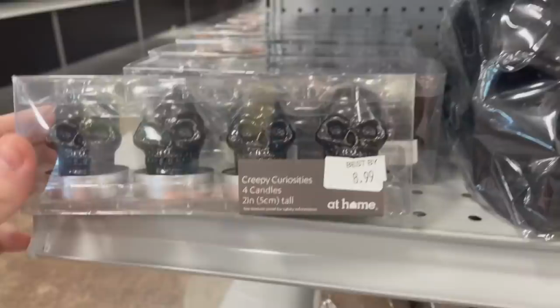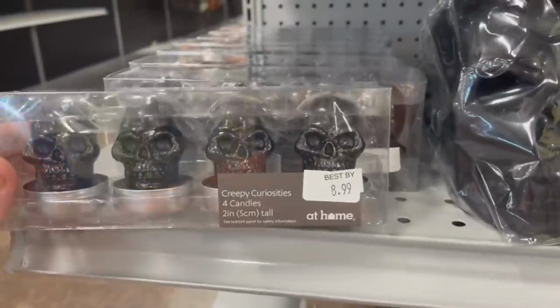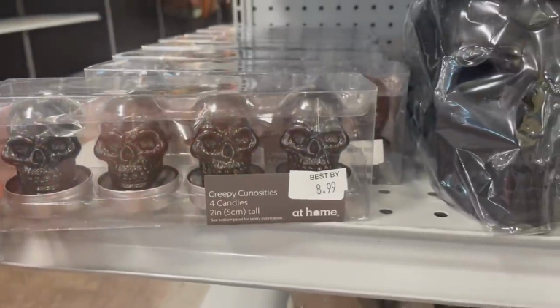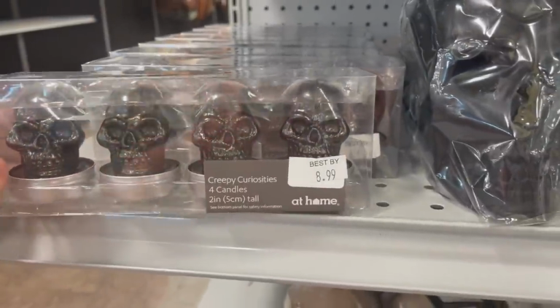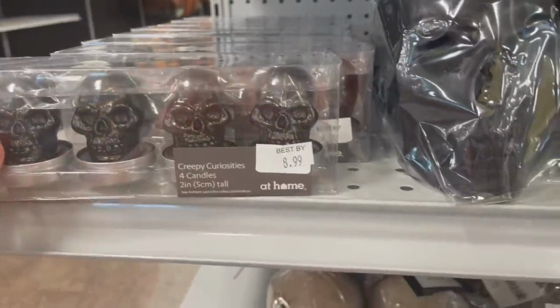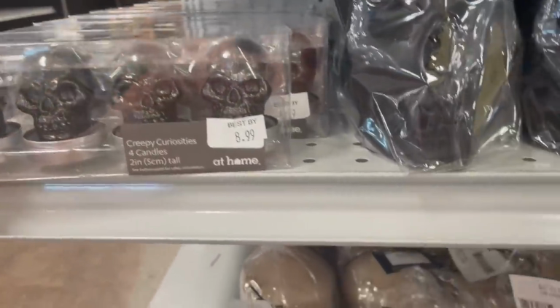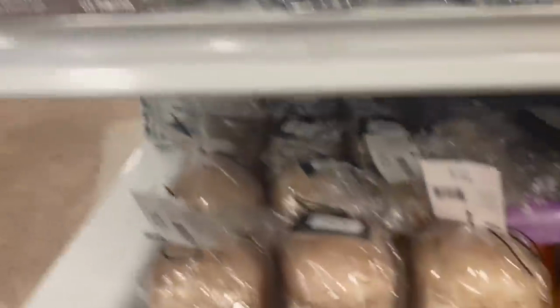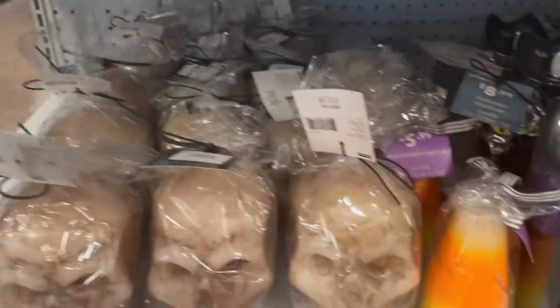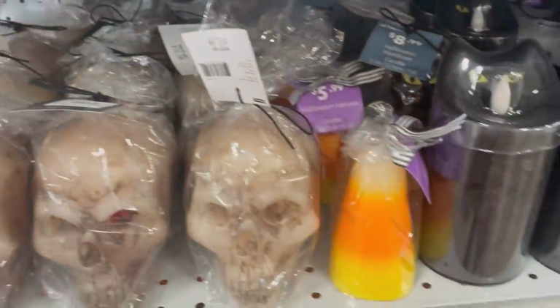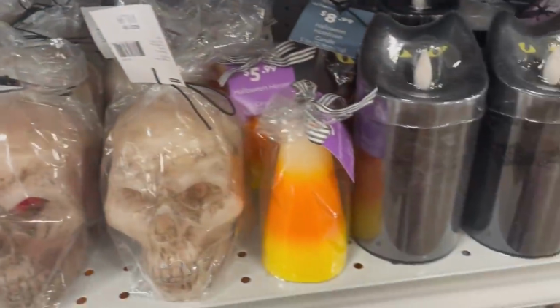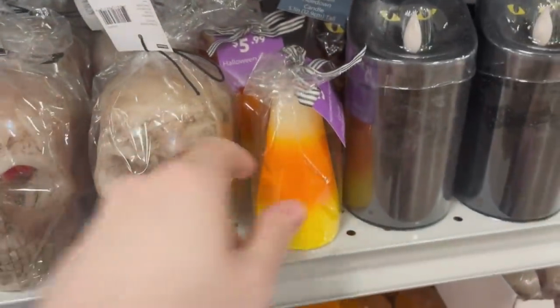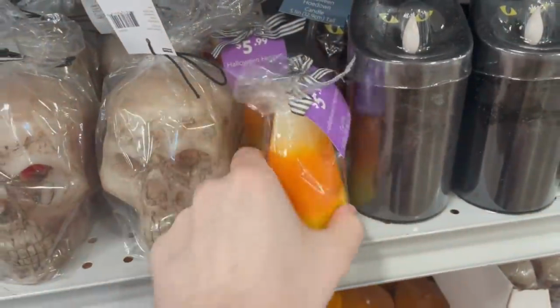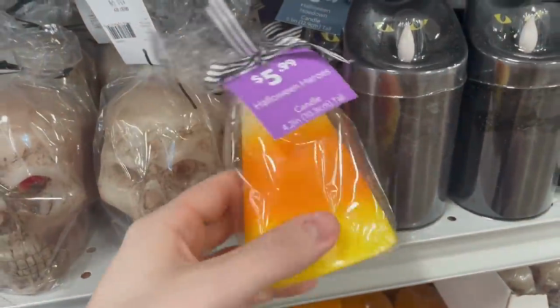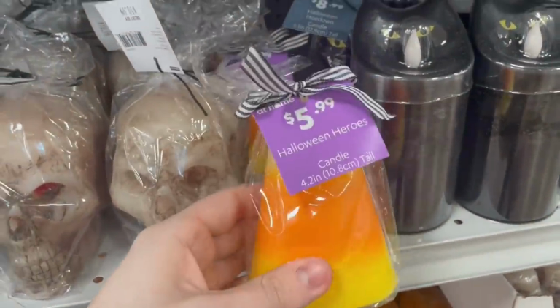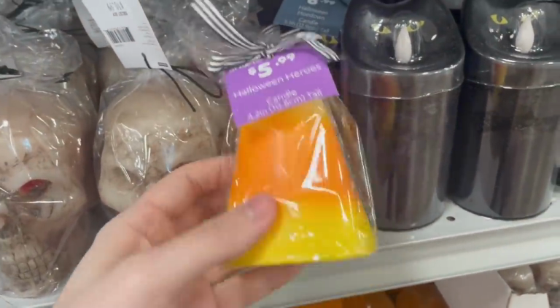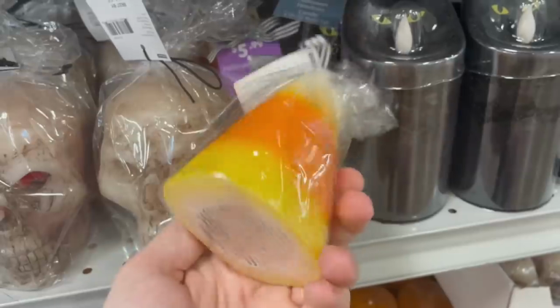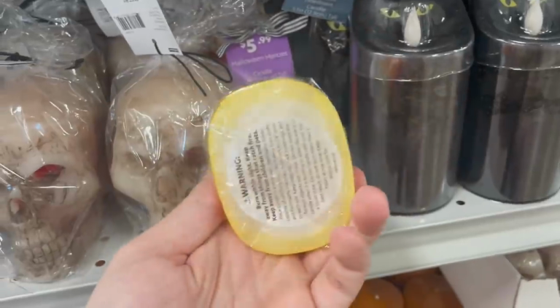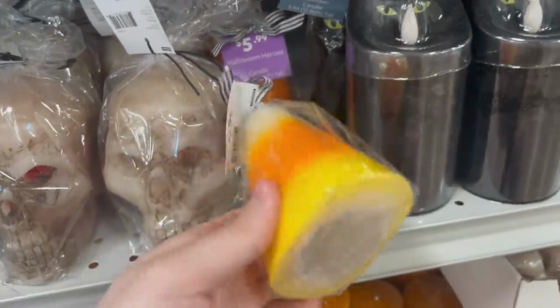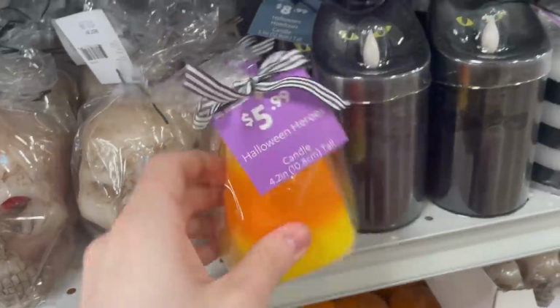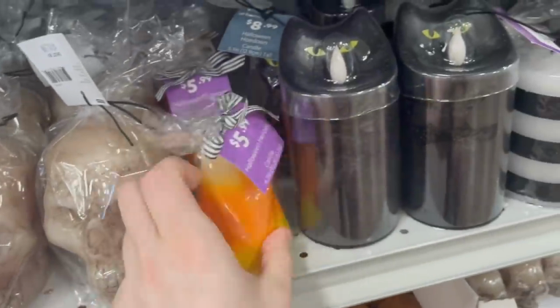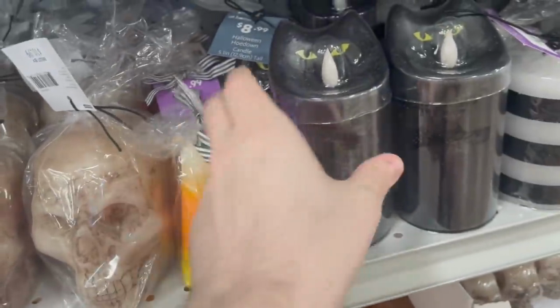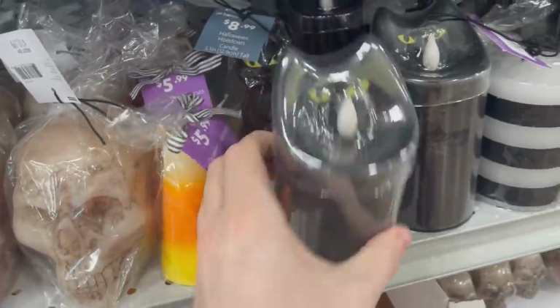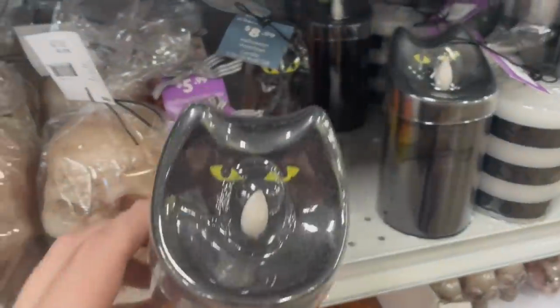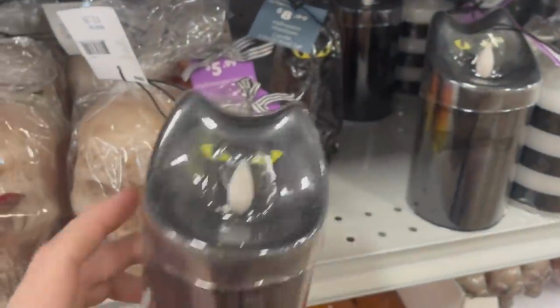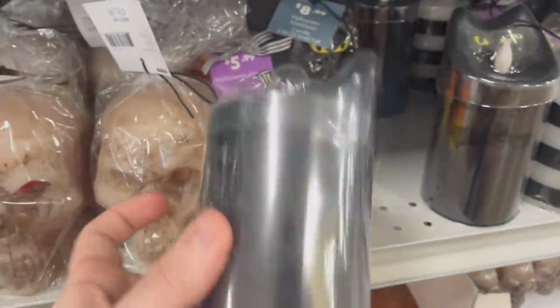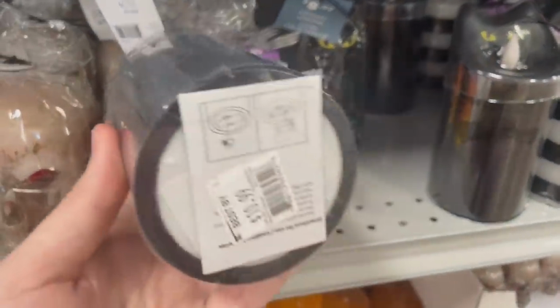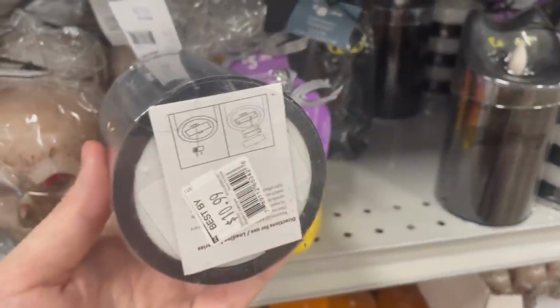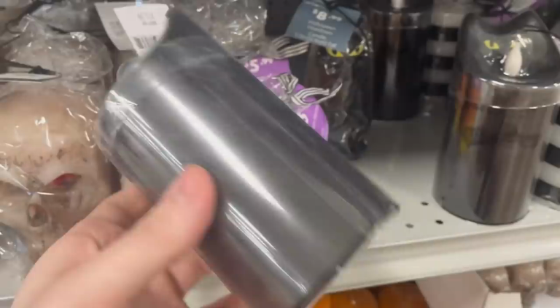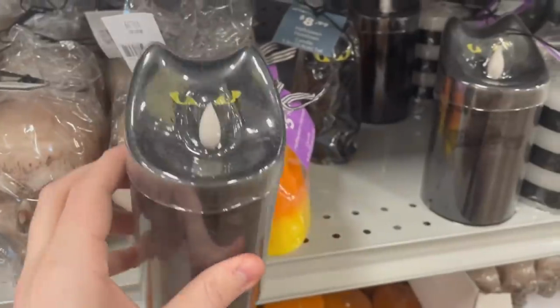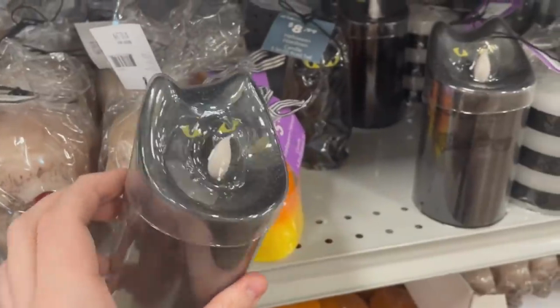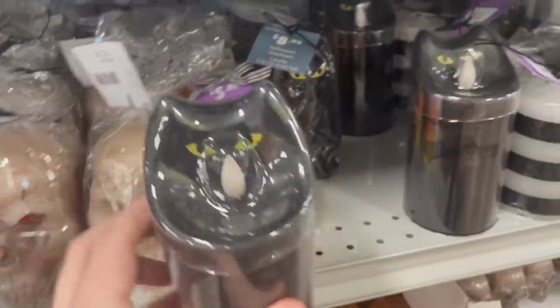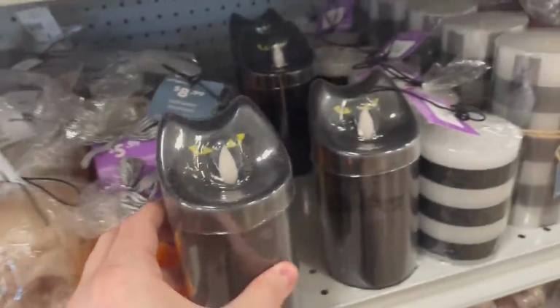We have a four-pack of those mini skeletons. I love this candy corn candle right here. Not so much these black cat ones — usually I like black cat decorations, but those weren't the greatest.